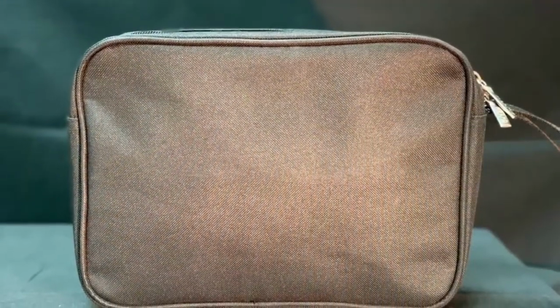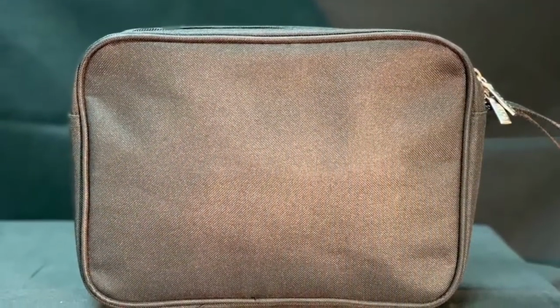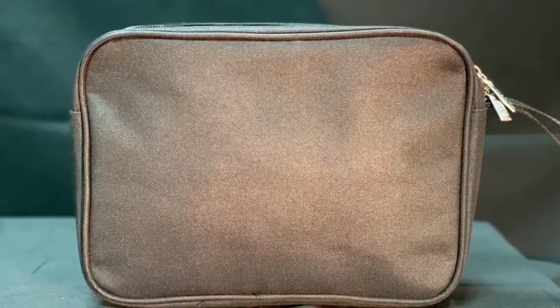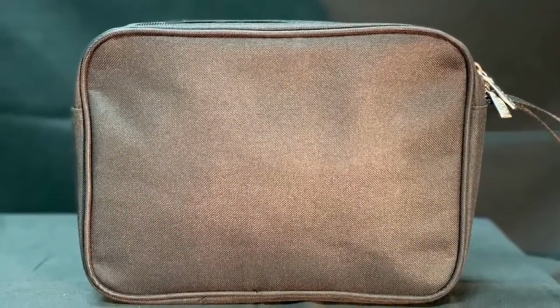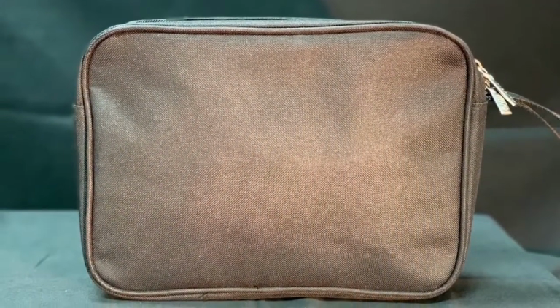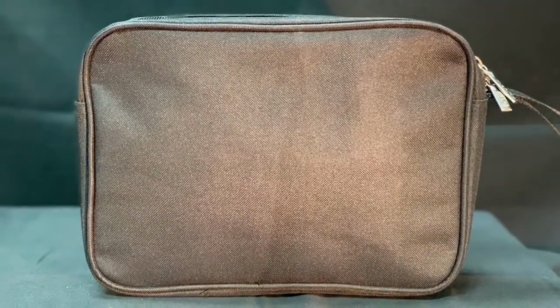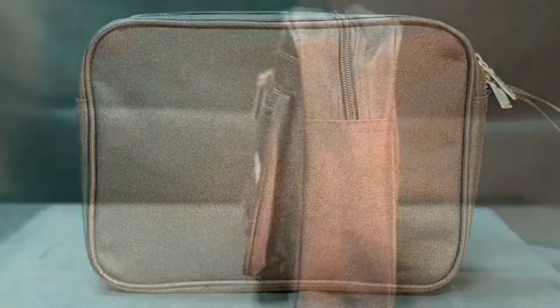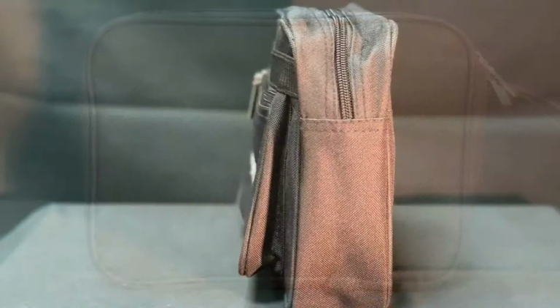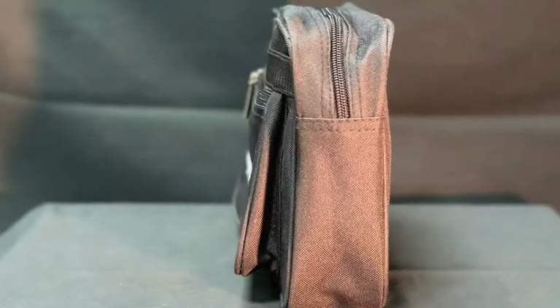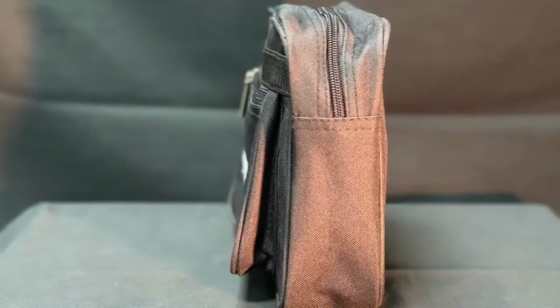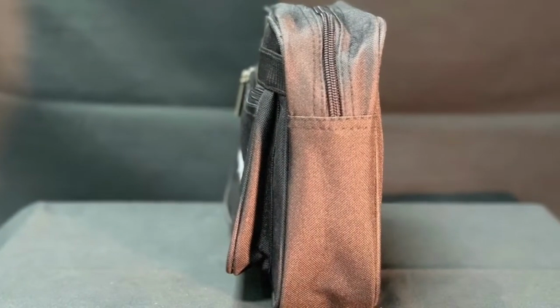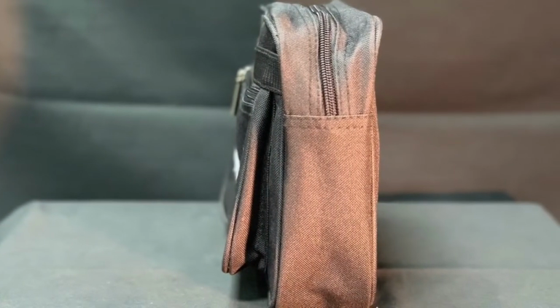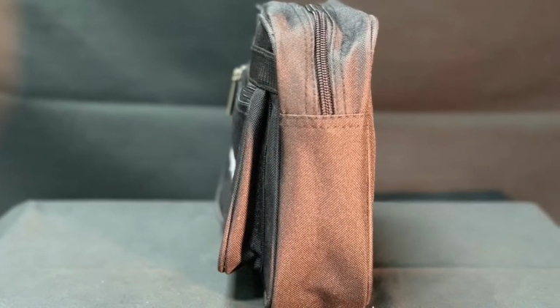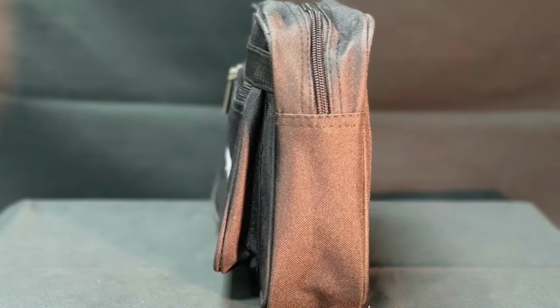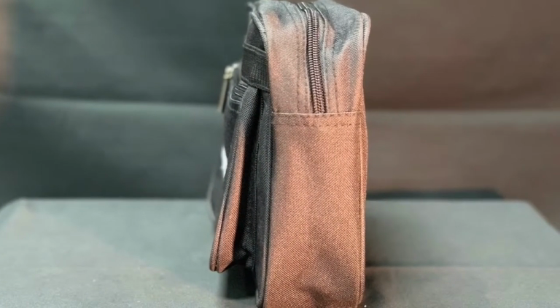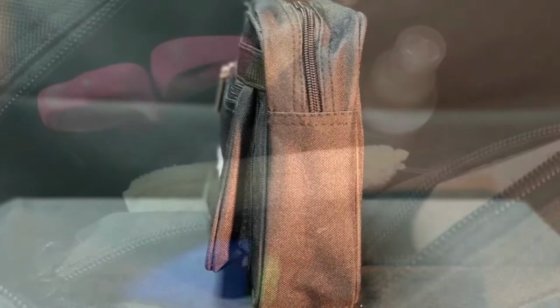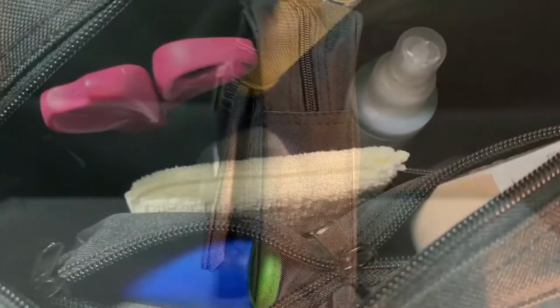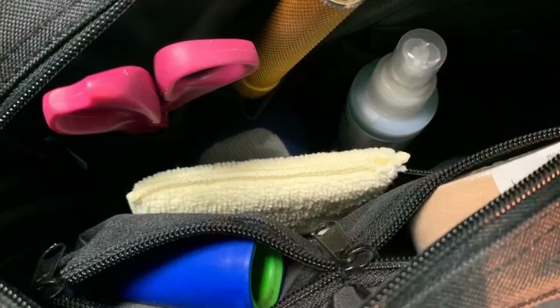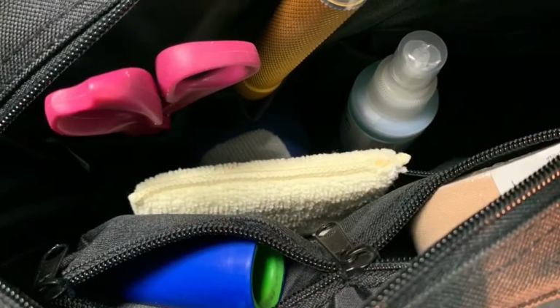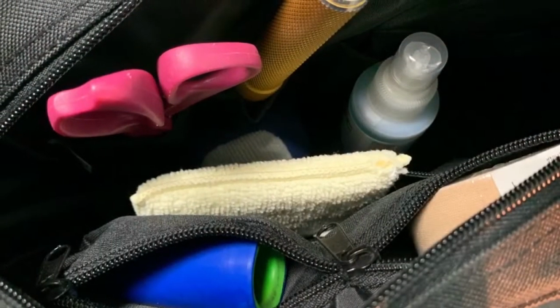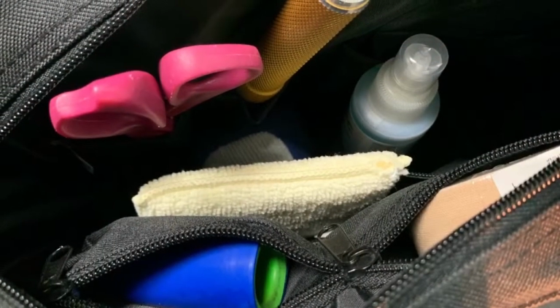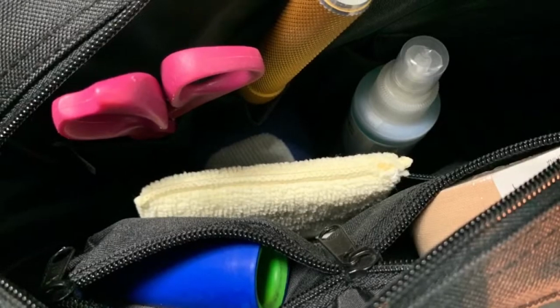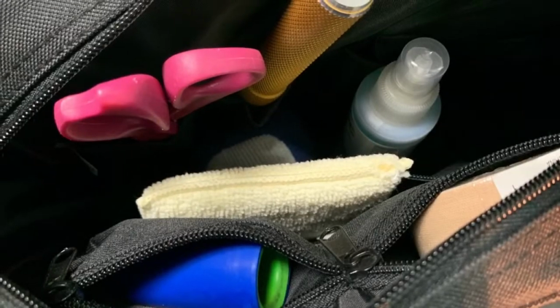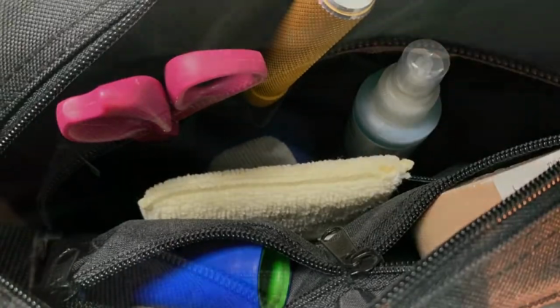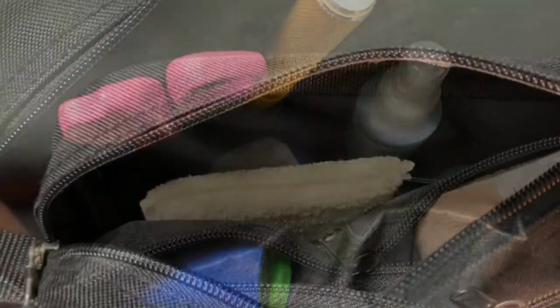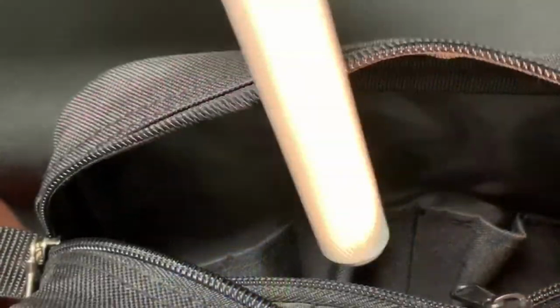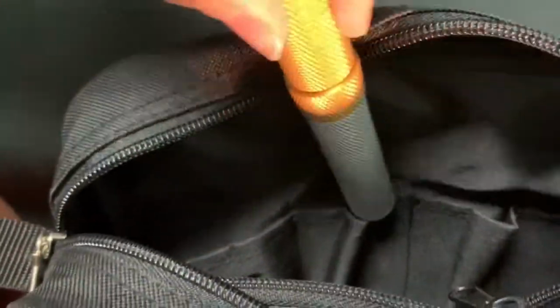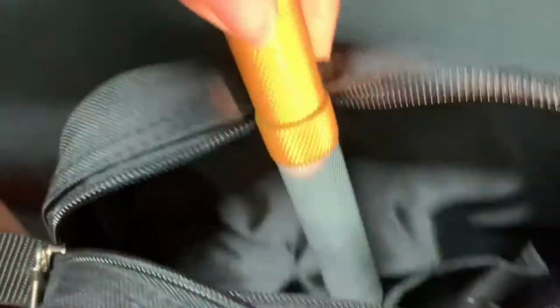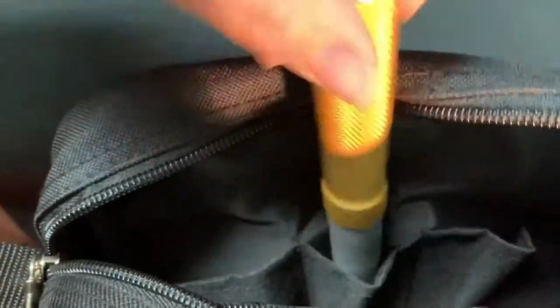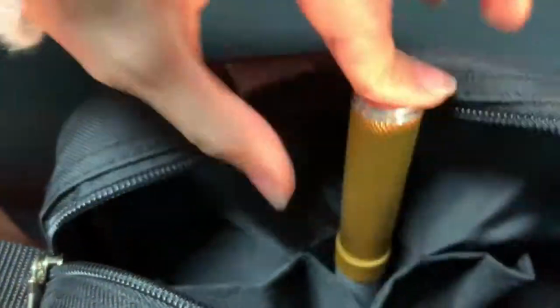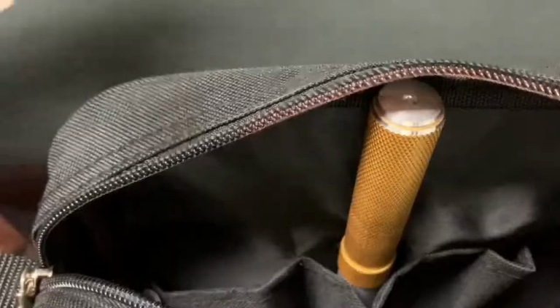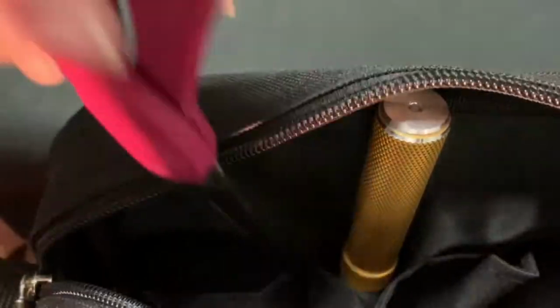This bag is sized to 11.5 inches long by 3.5 inches wide by 8.5 inches tall. The main accessory compartment includes four slots for storage for scissors, rasps, and other items.